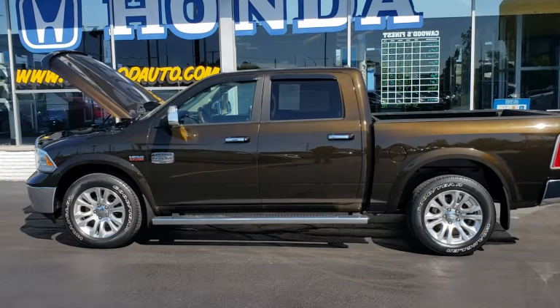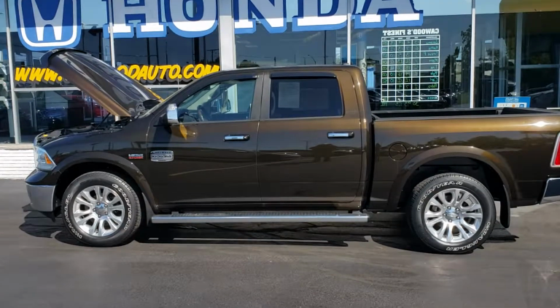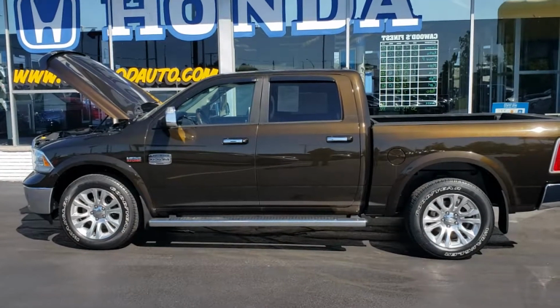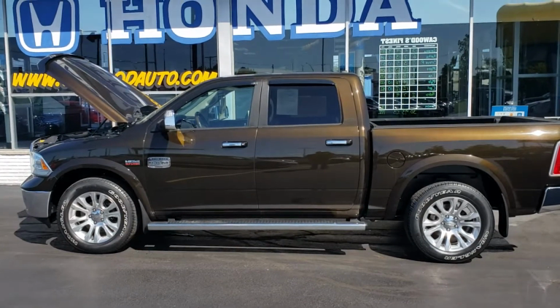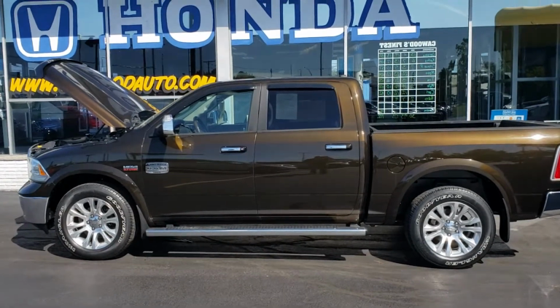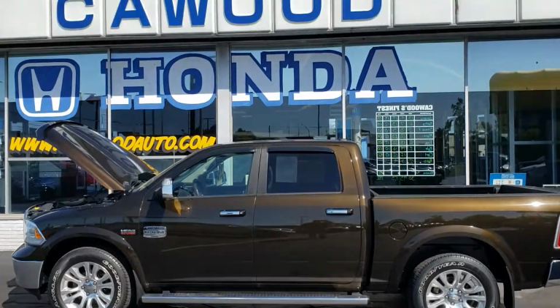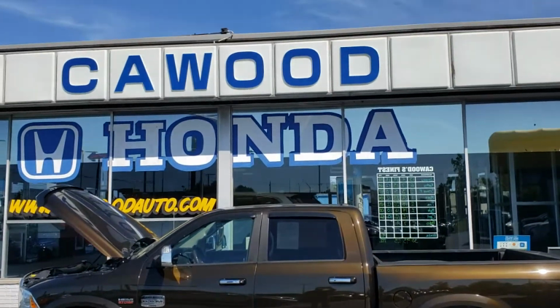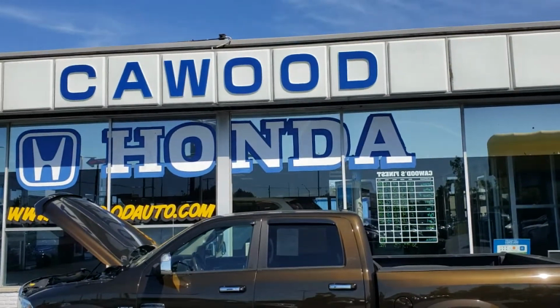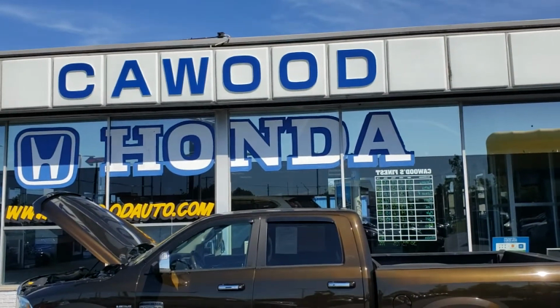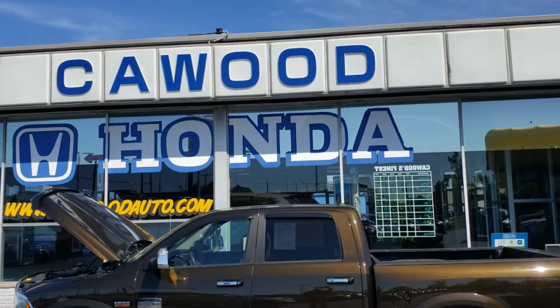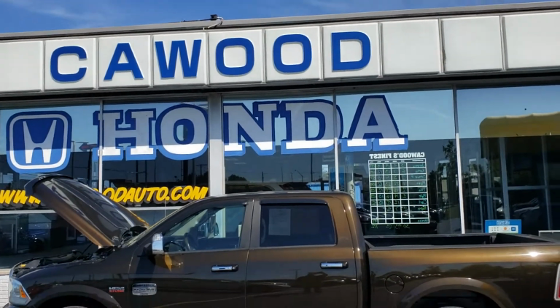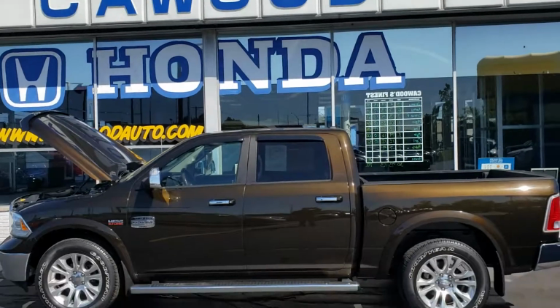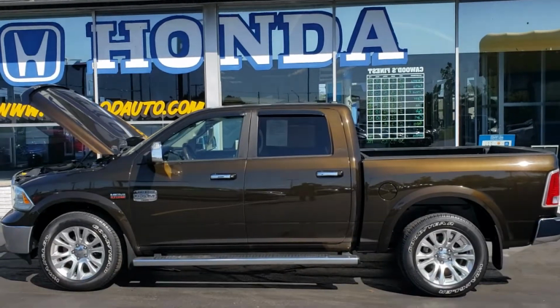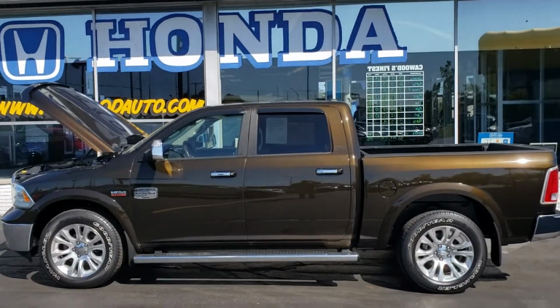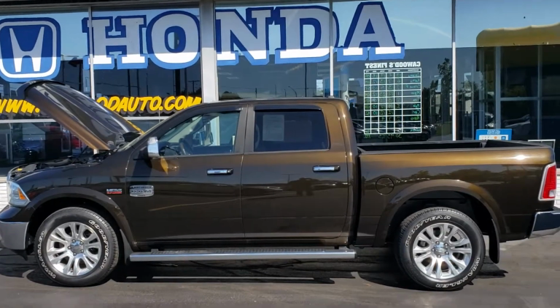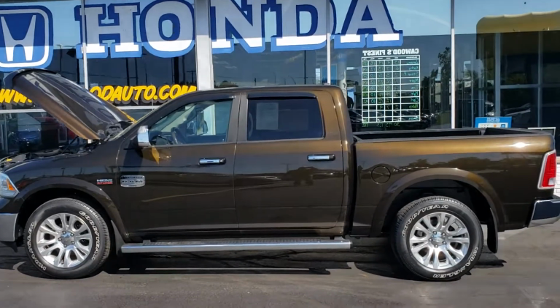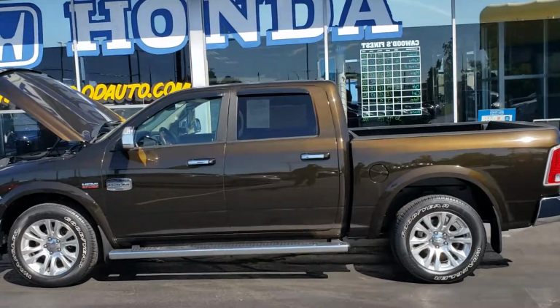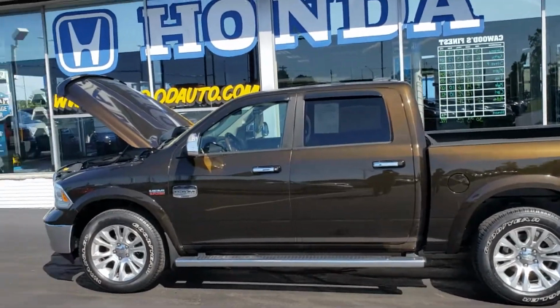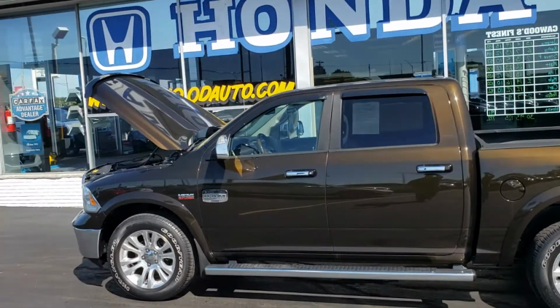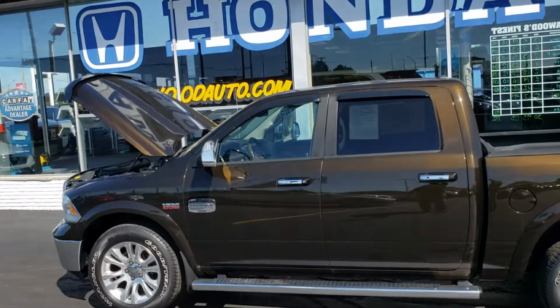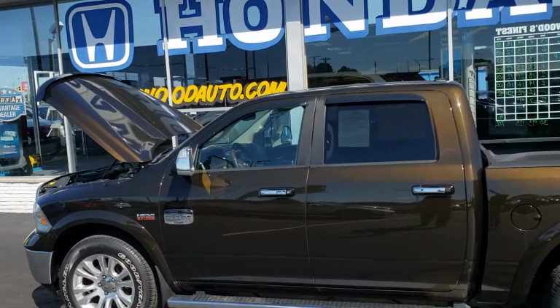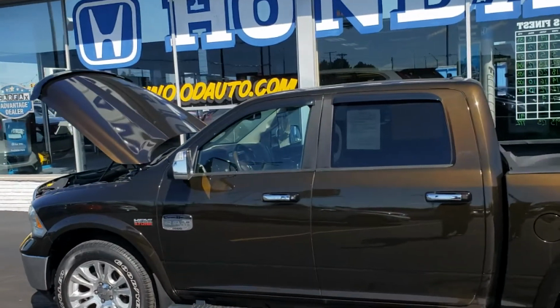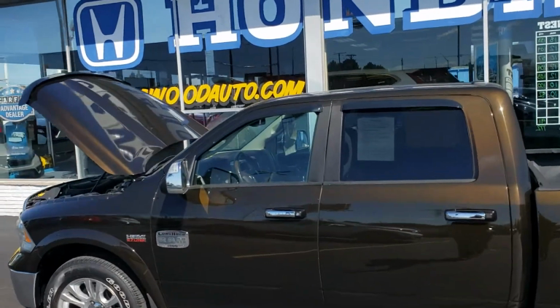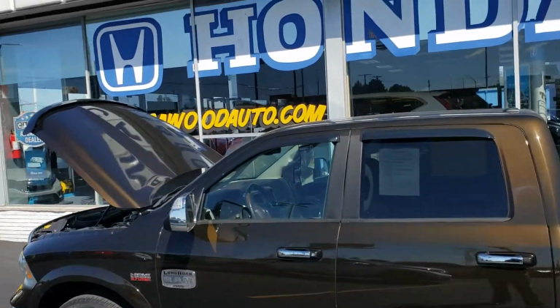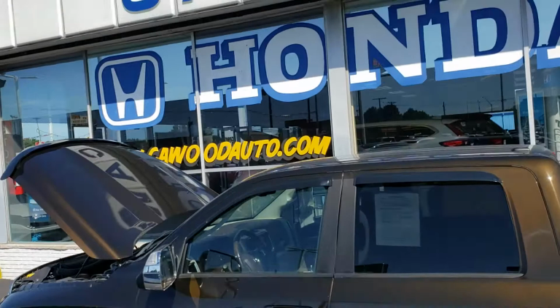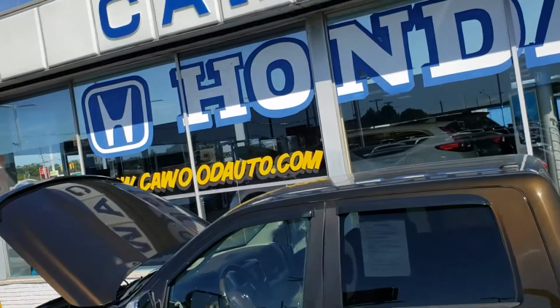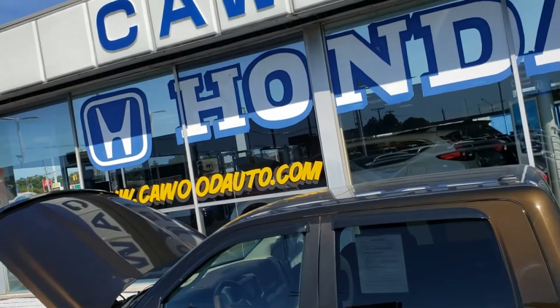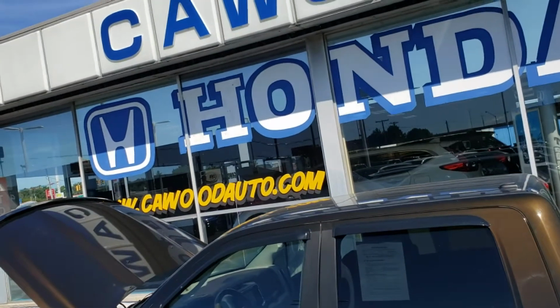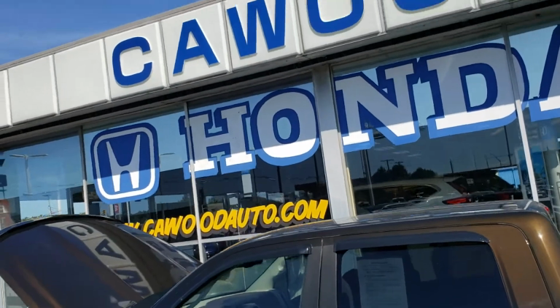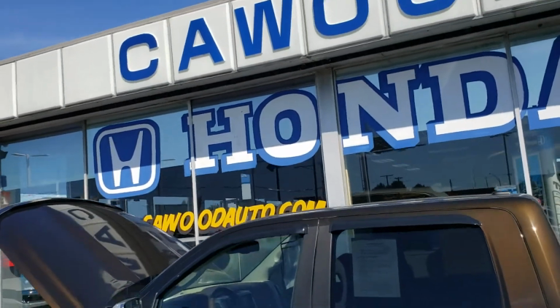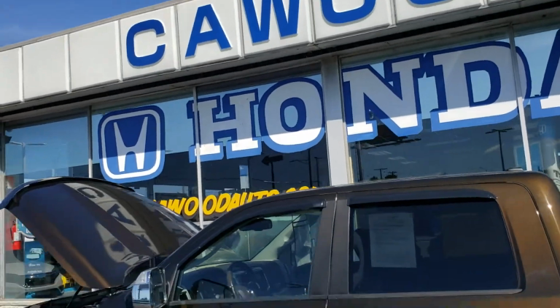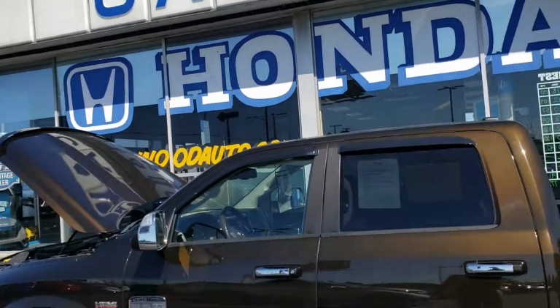Good afternoon everybody. This is Kyle at Kaywood Honda here in Port Huron, Michigan. Today I want to show you this 2013 Dodge Ram Longhorn. This video is for all you Dodge lovers out there.